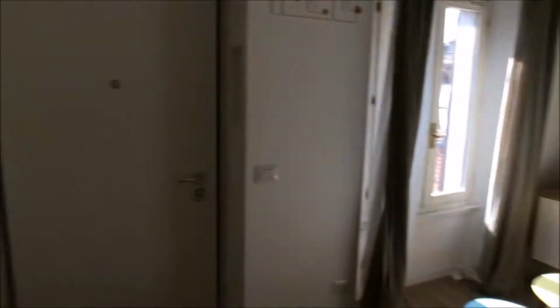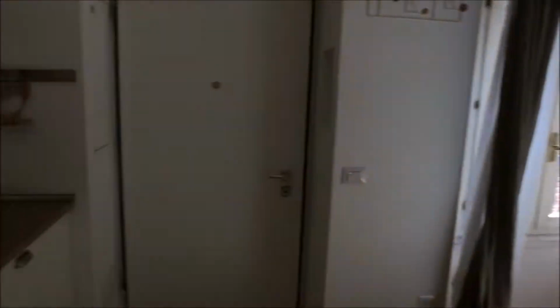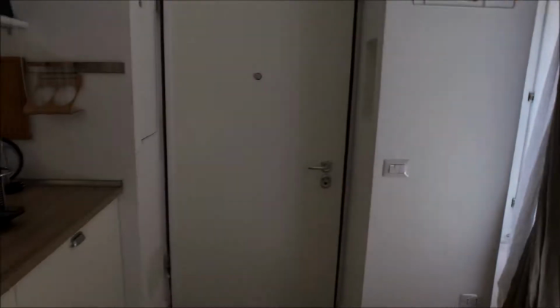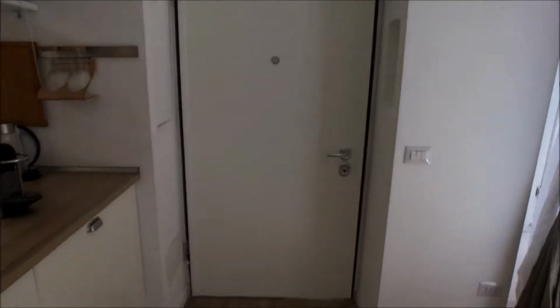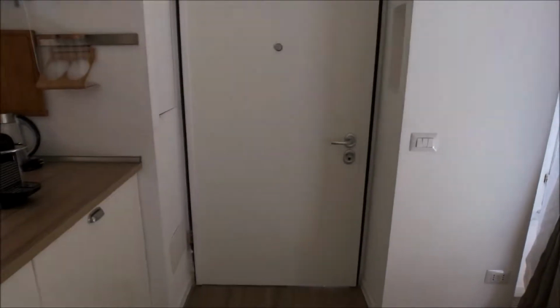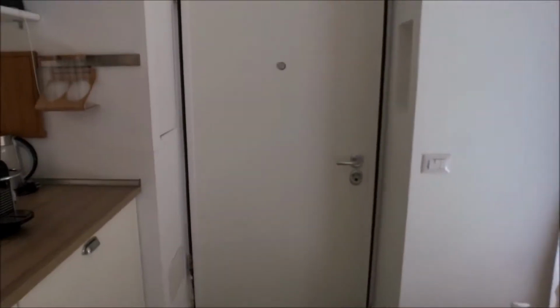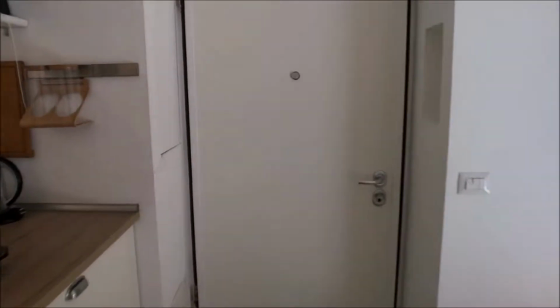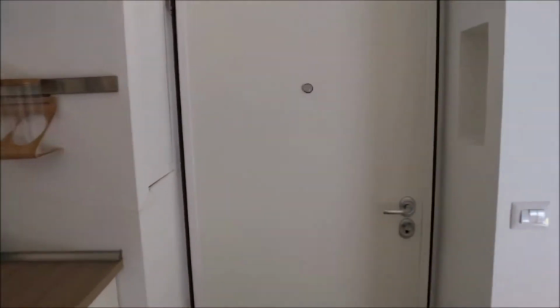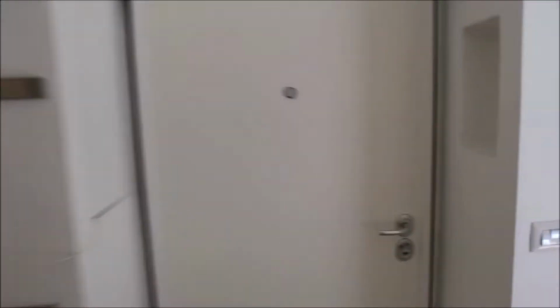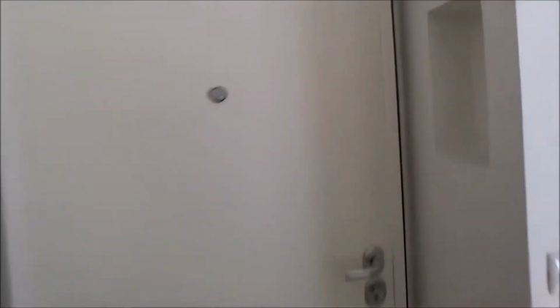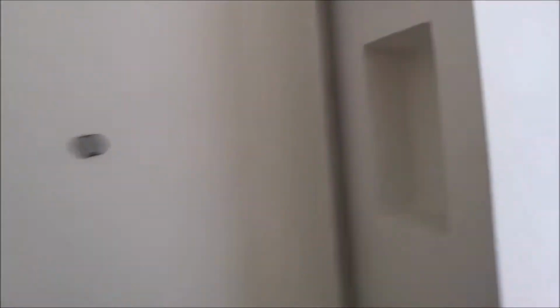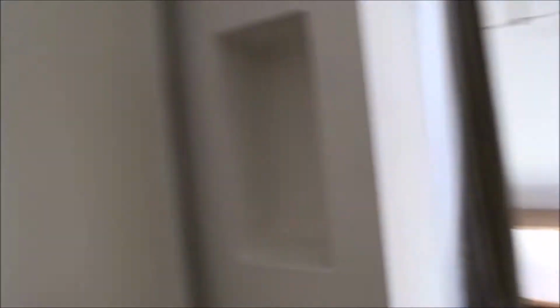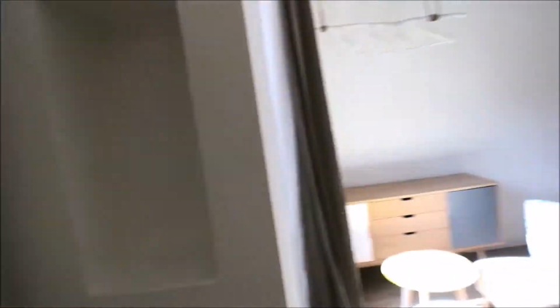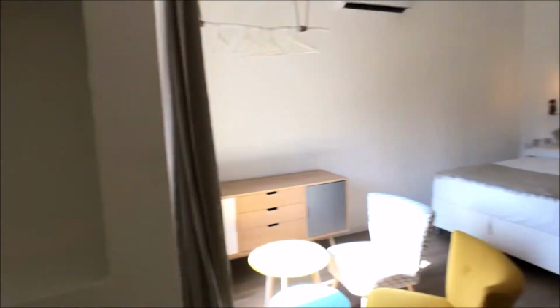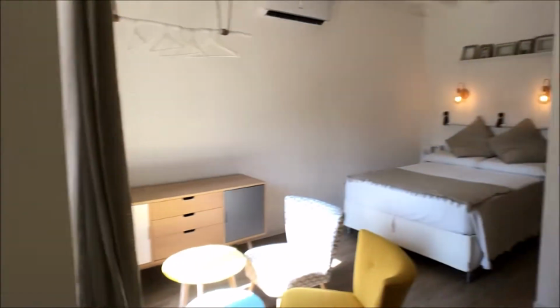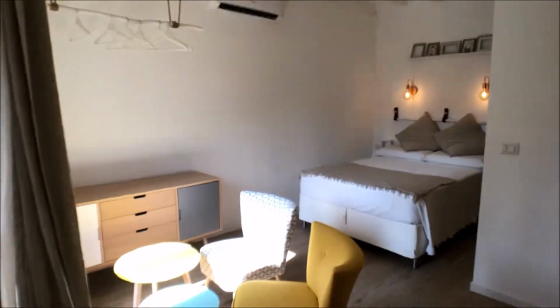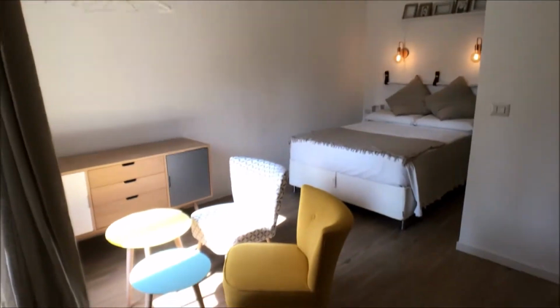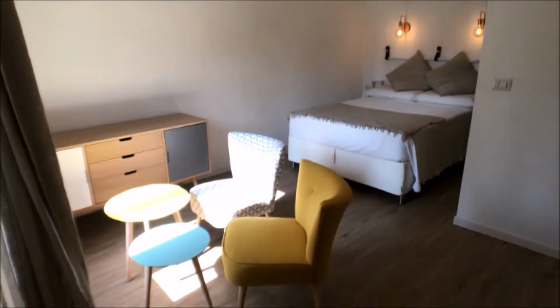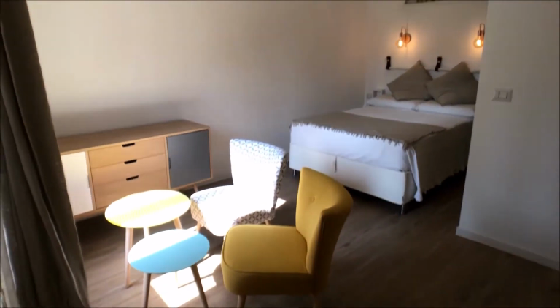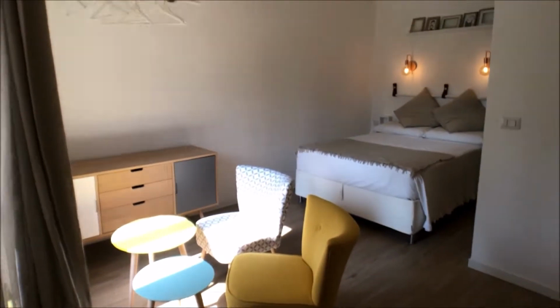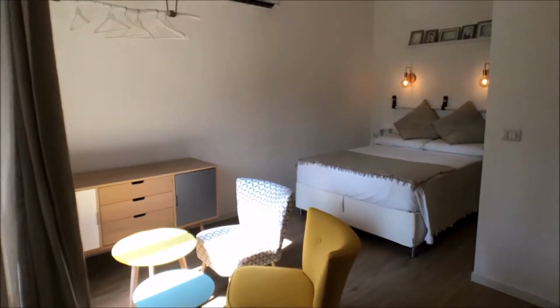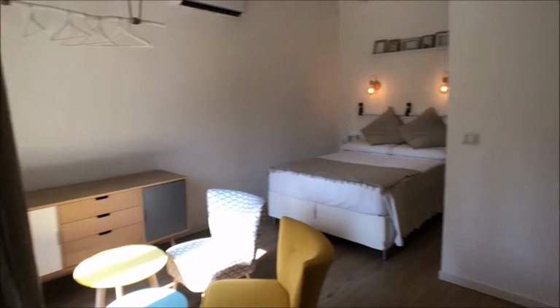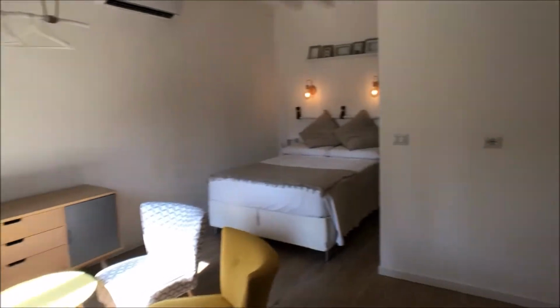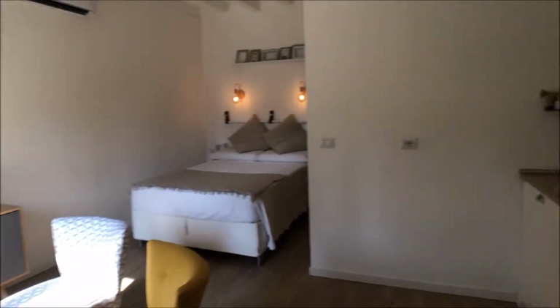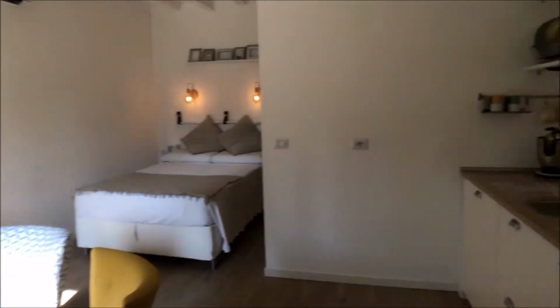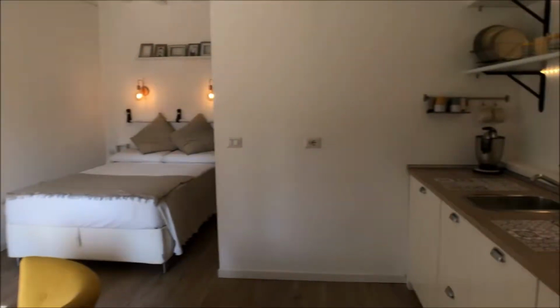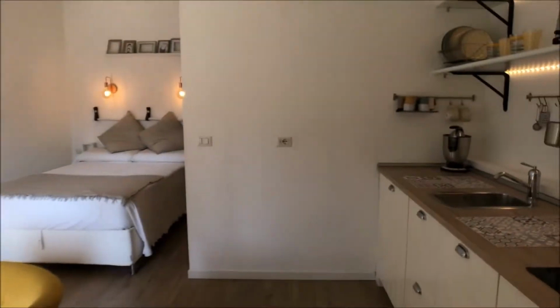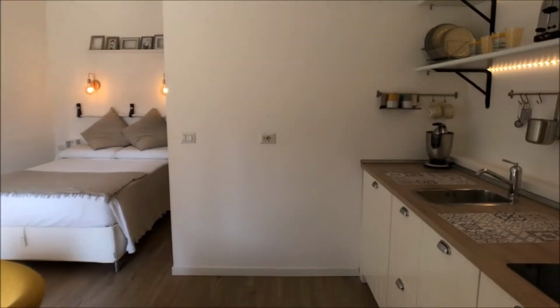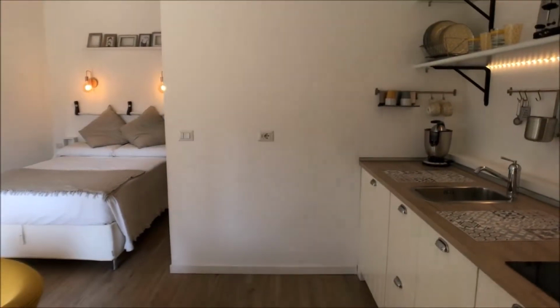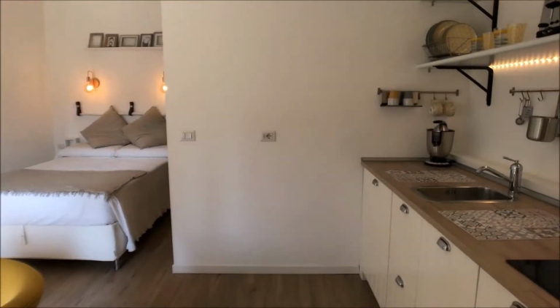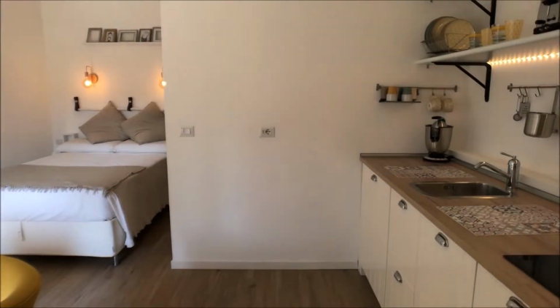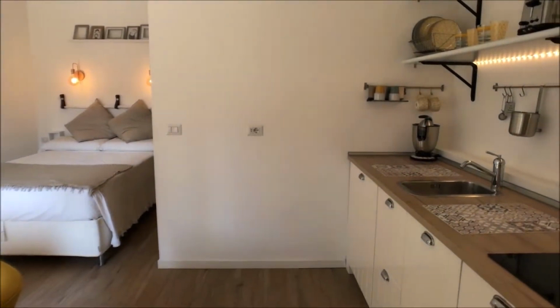So this is the entrance door. When you get into the apartment you can find the living area just in front of you.